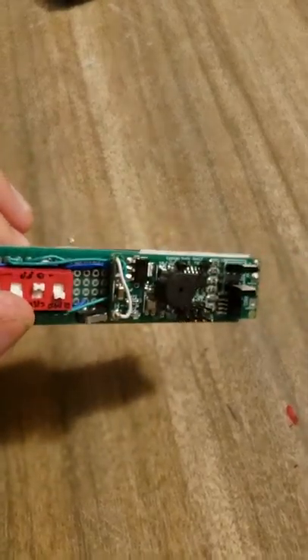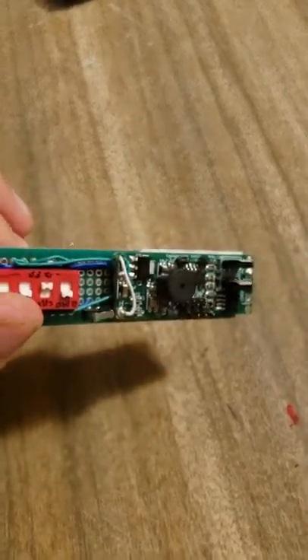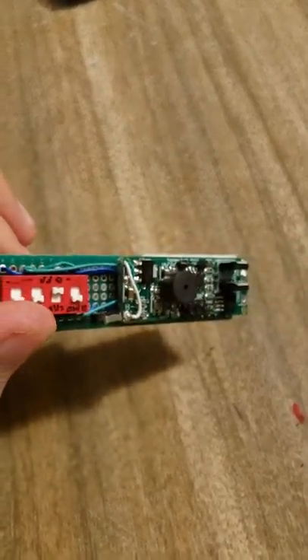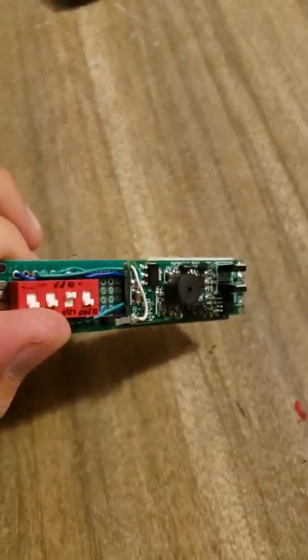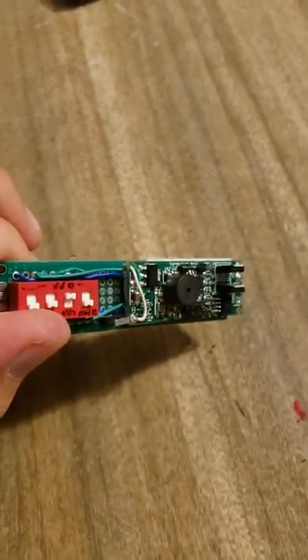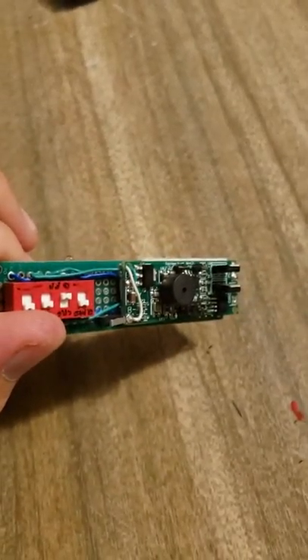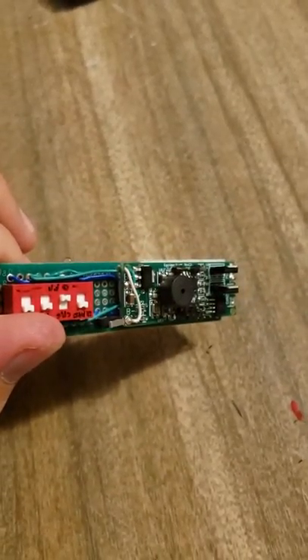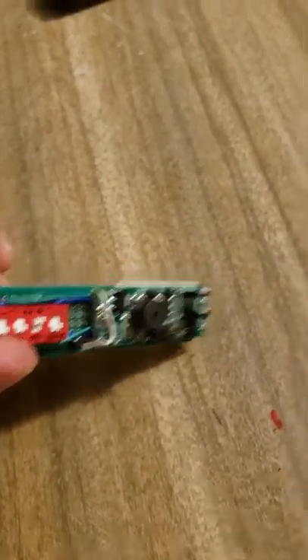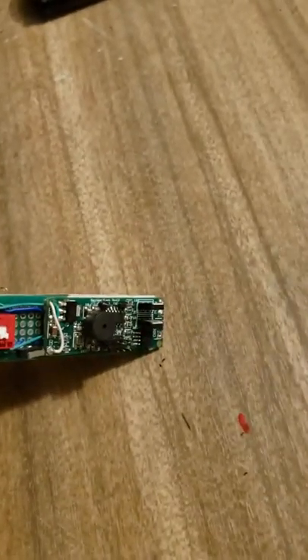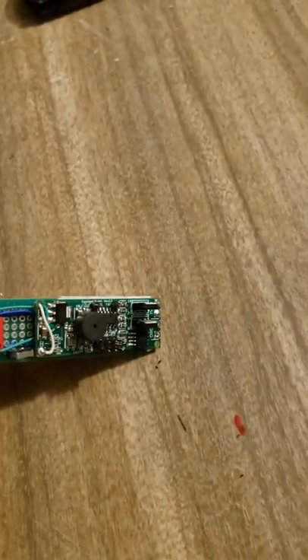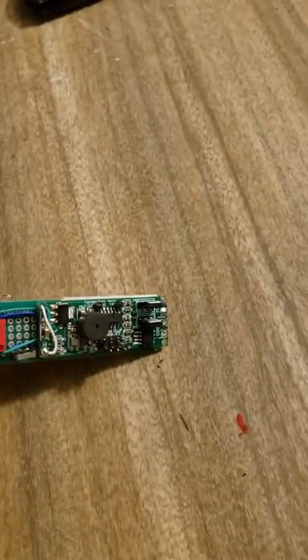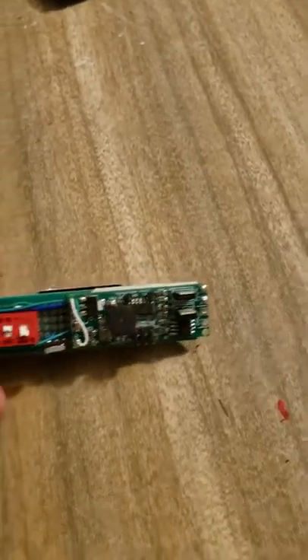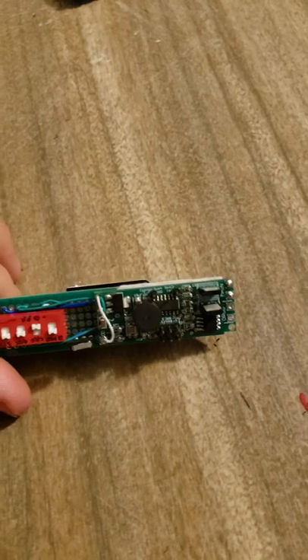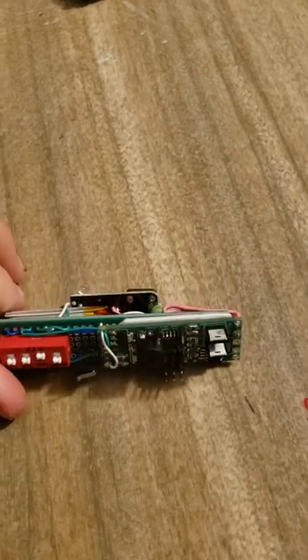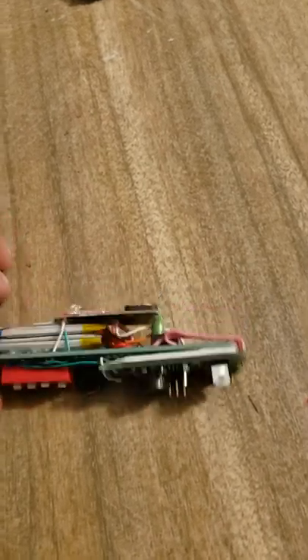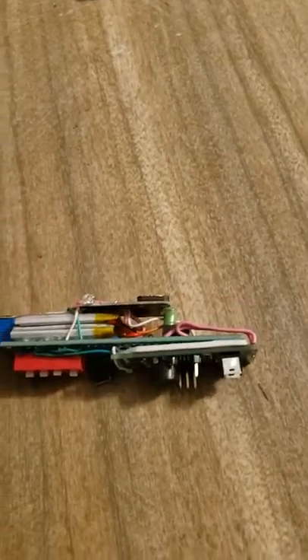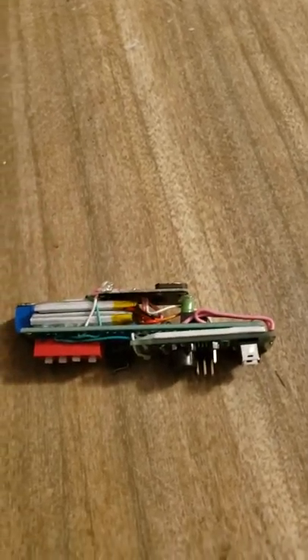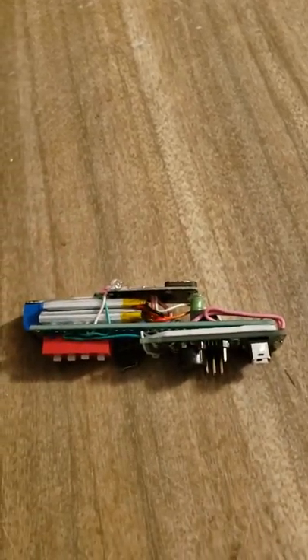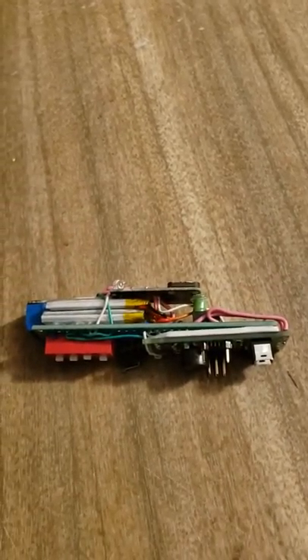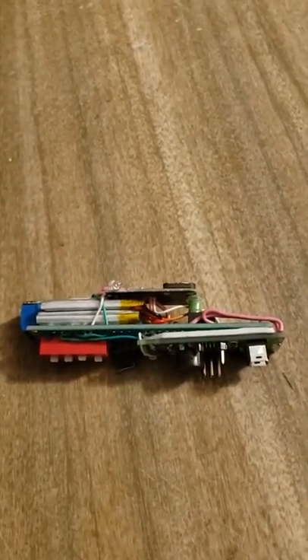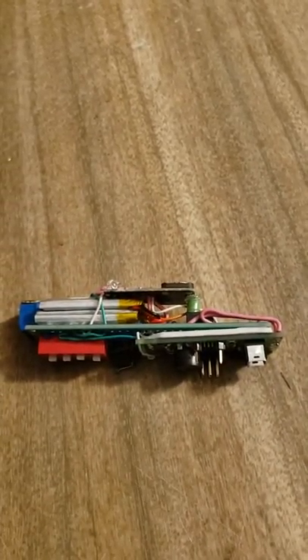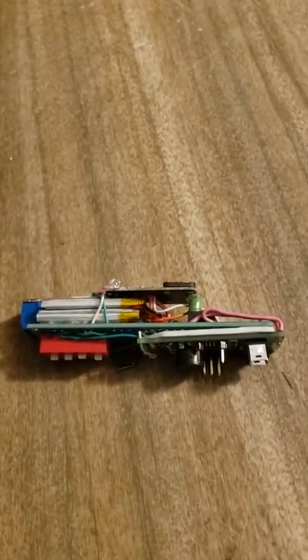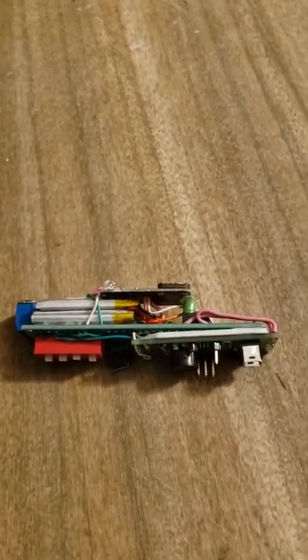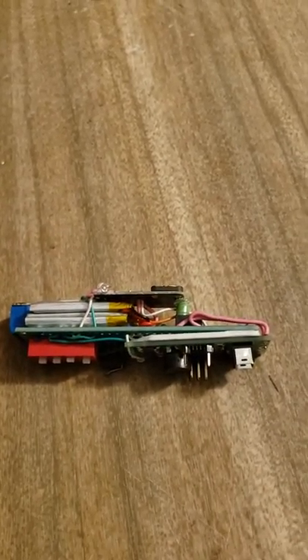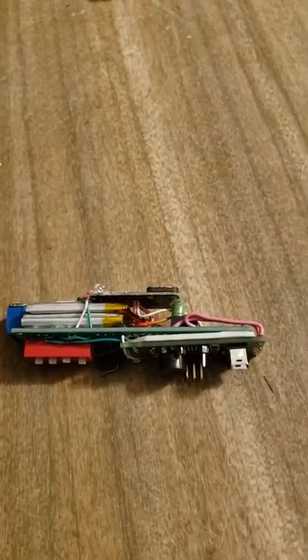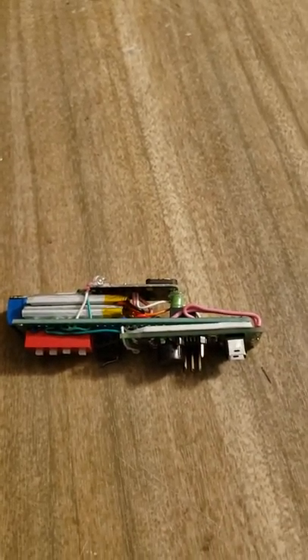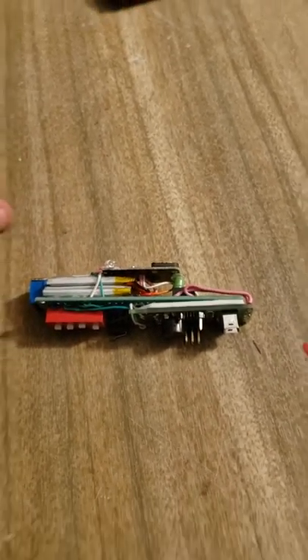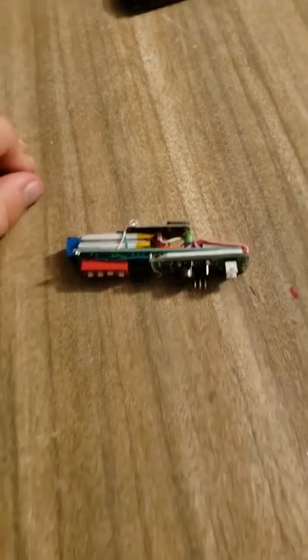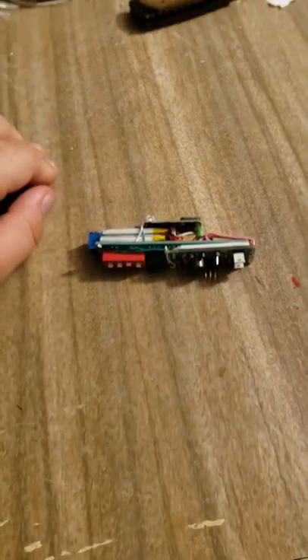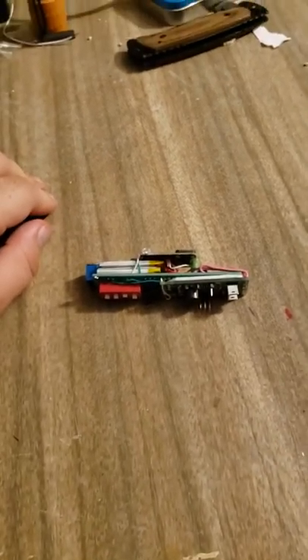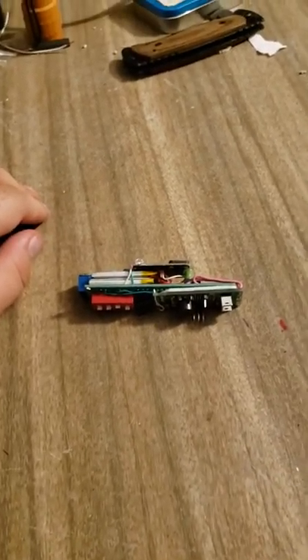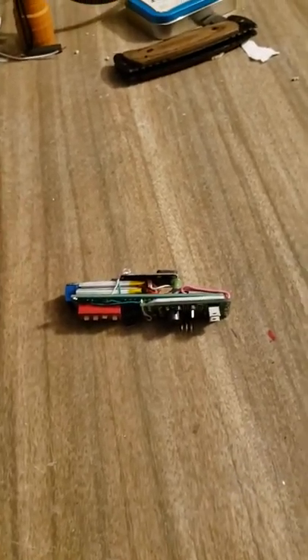But like I said, I've got that problem with that charger circuit. So I'm going to have to actually probably take this apart, but progress is progress.